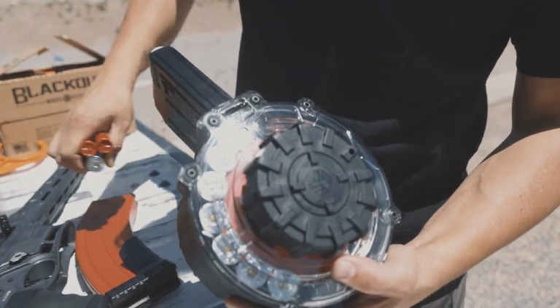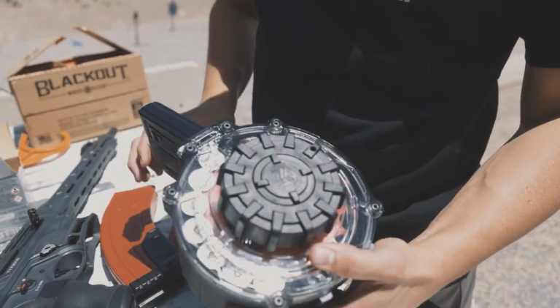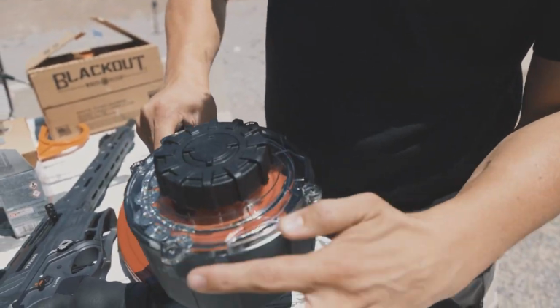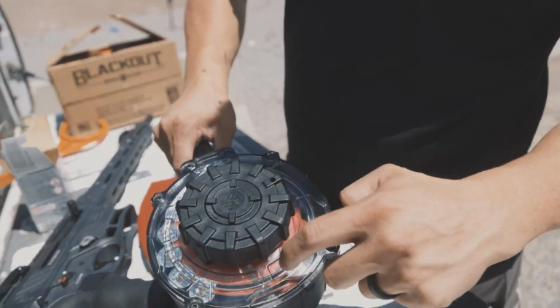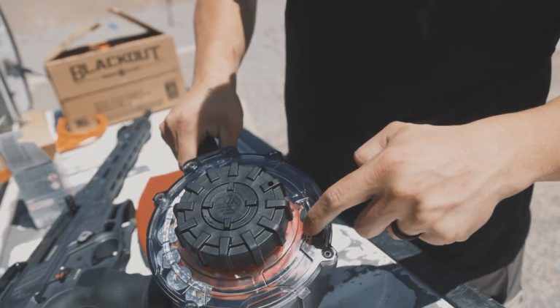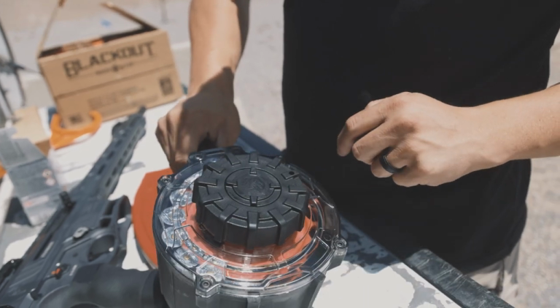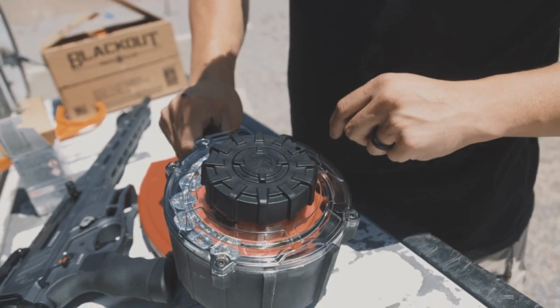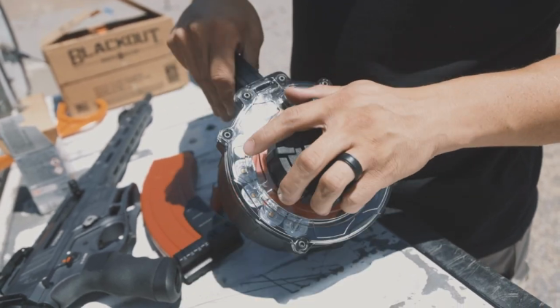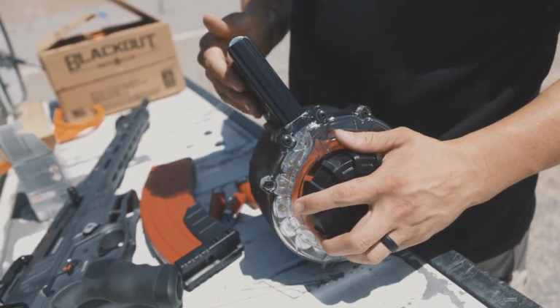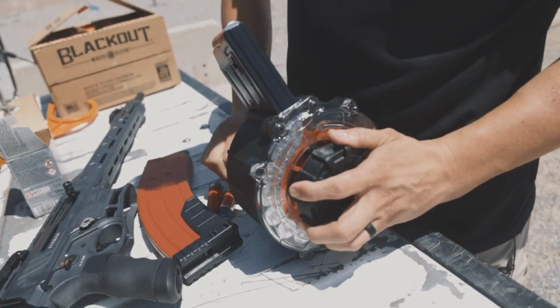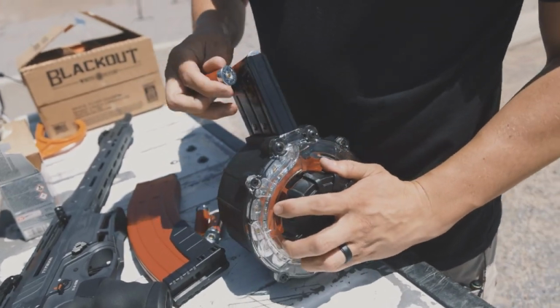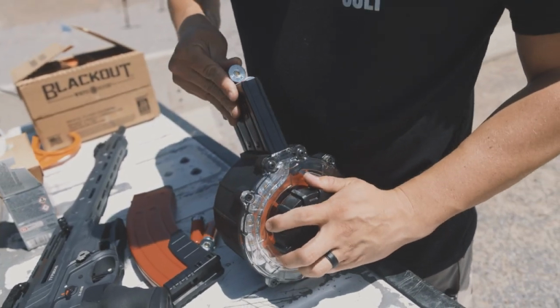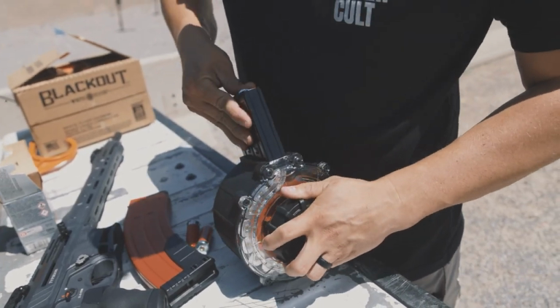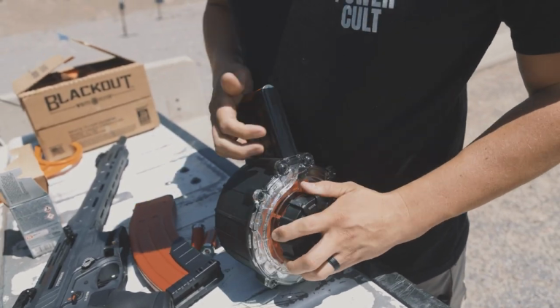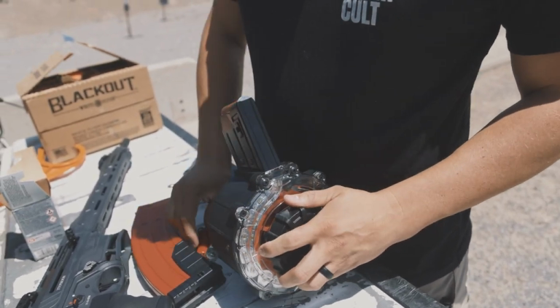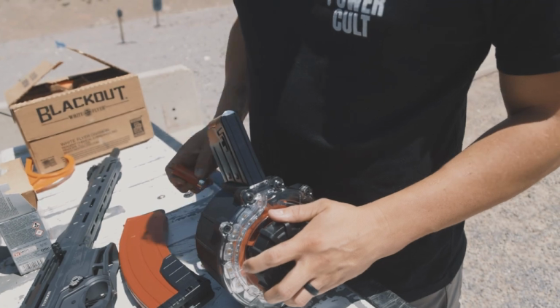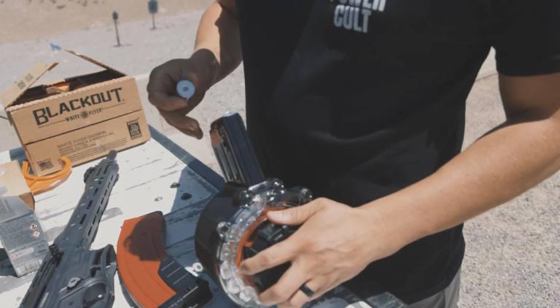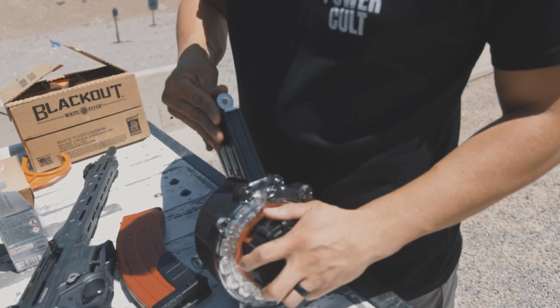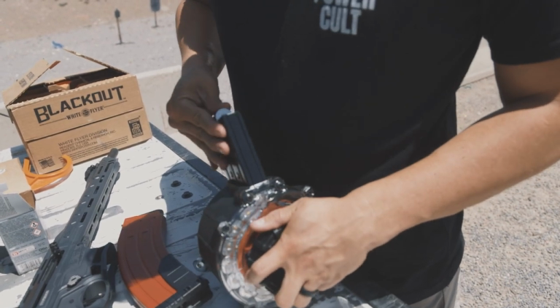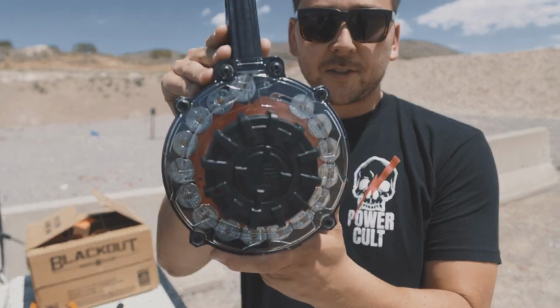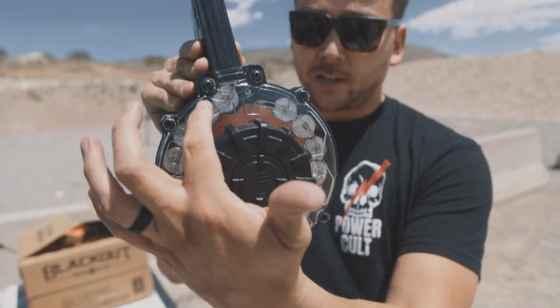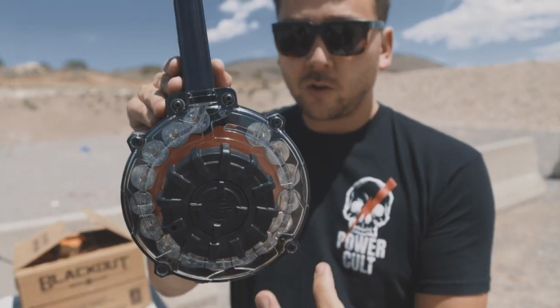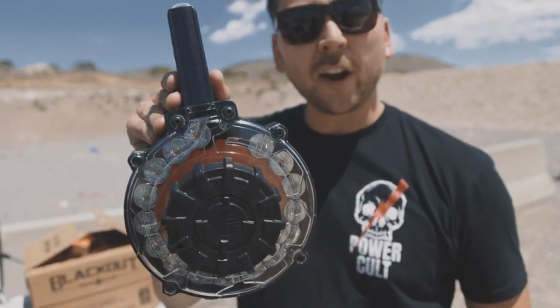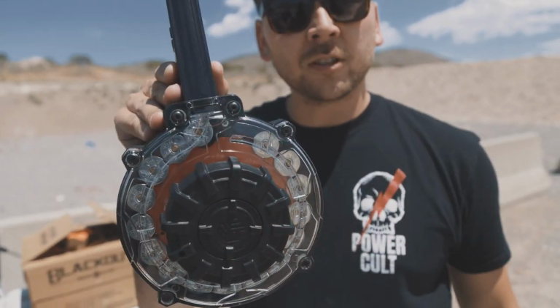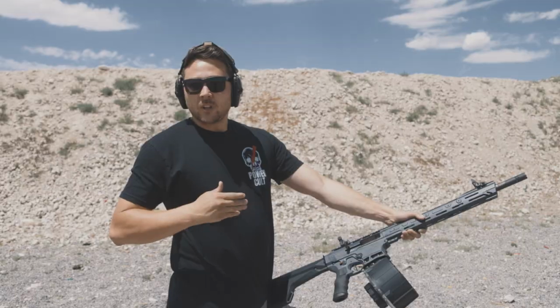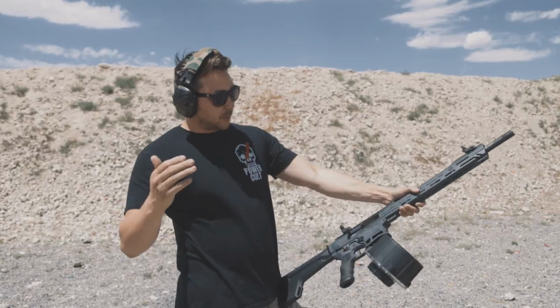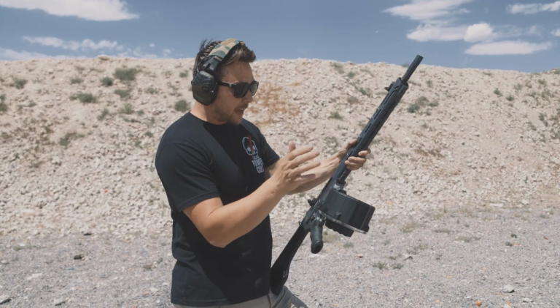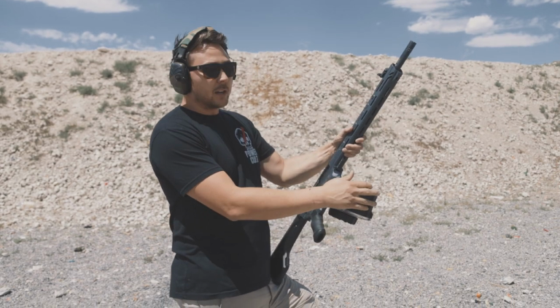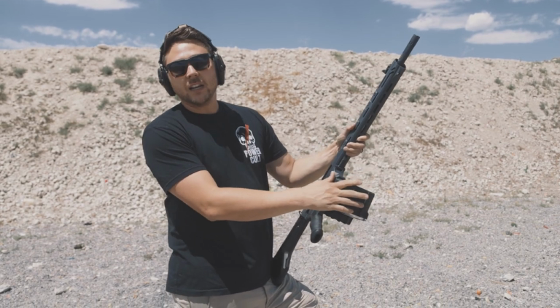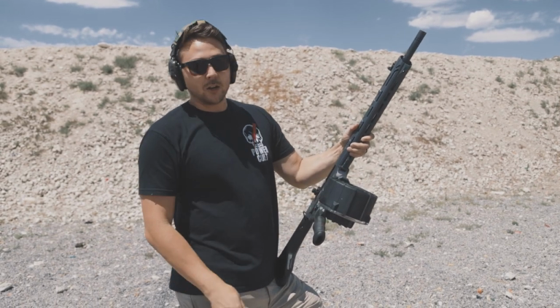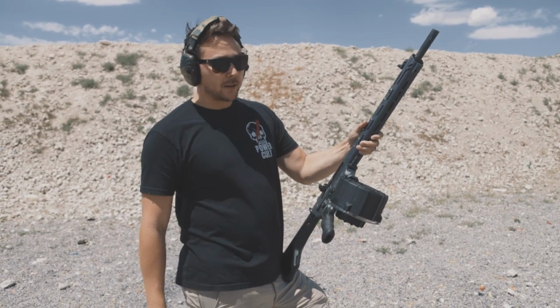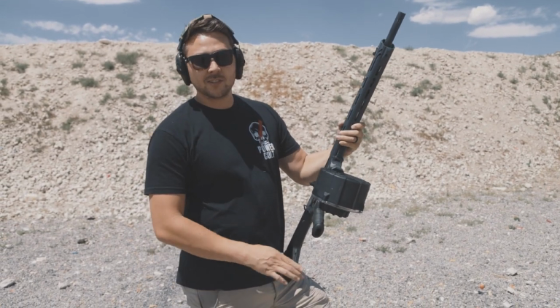They all have their own individual slot cut out, and this holds 20 rounds. We'll get it loaded the rest of the way and start shooting. As you can see, we are fully loaded. The mag was very easy to load; now it's time to see if it functions.